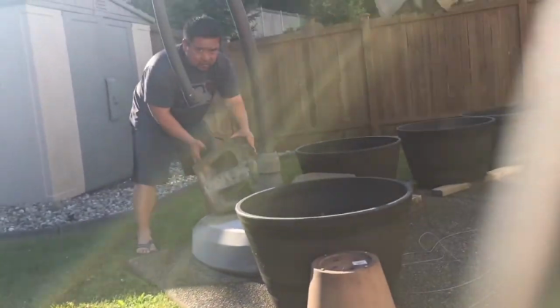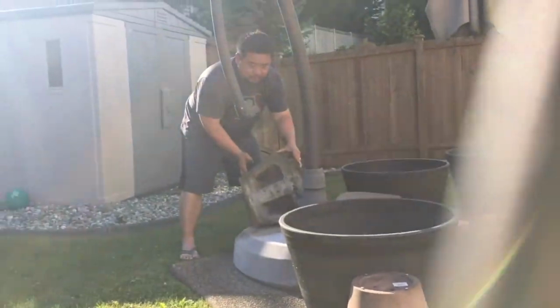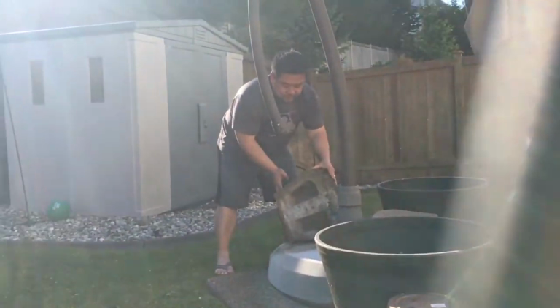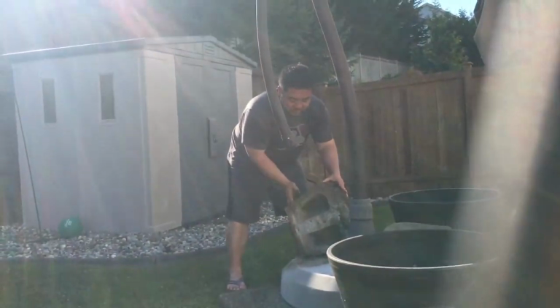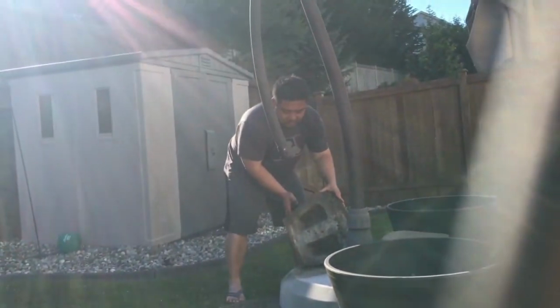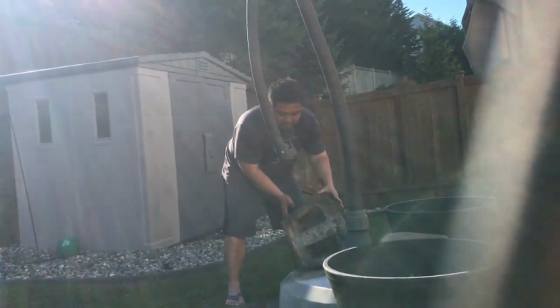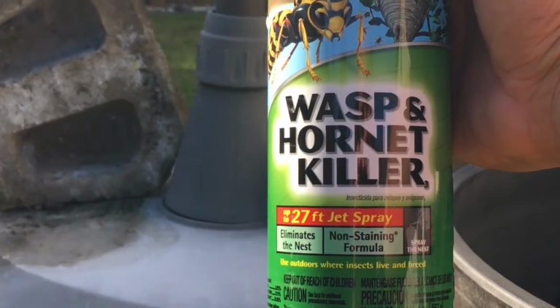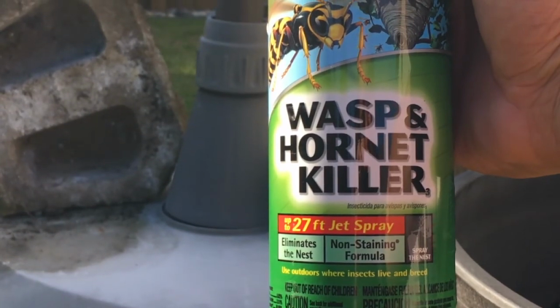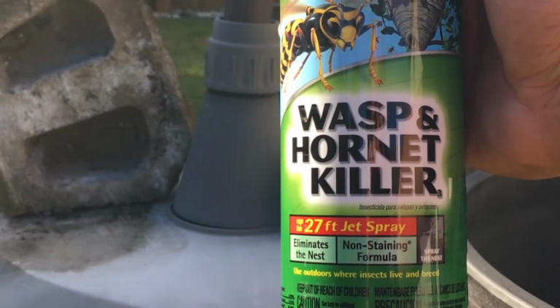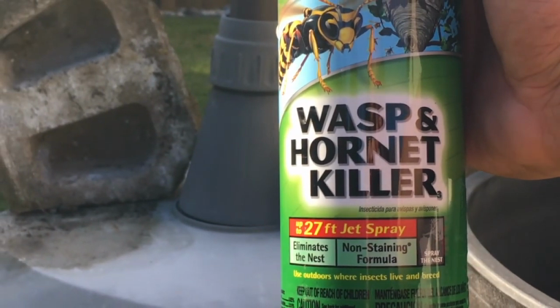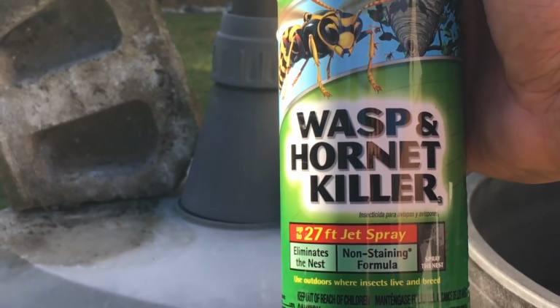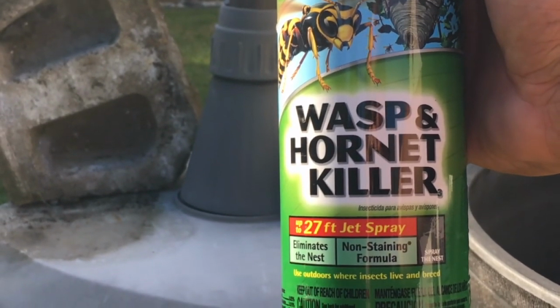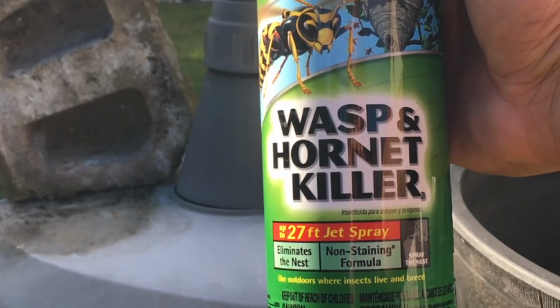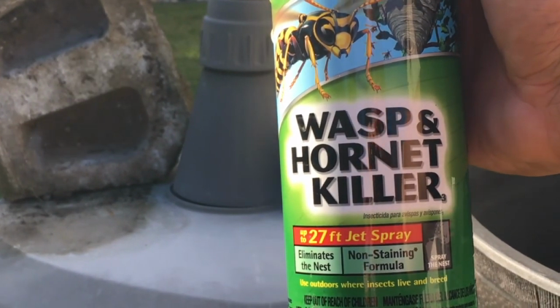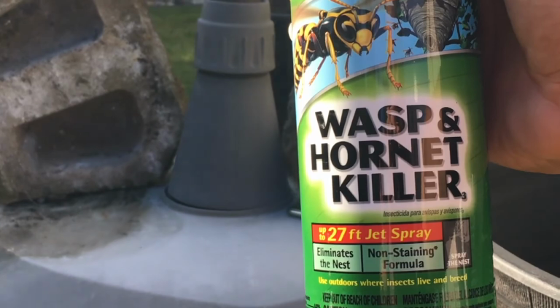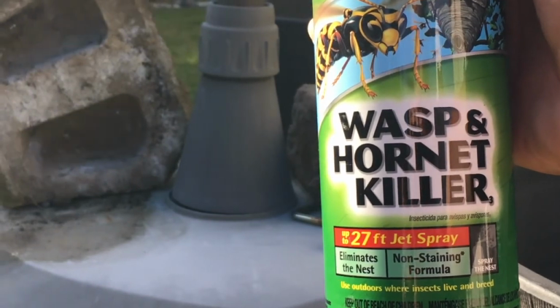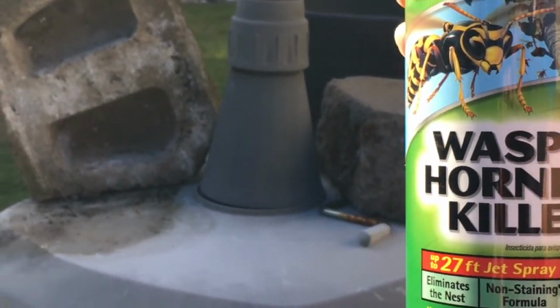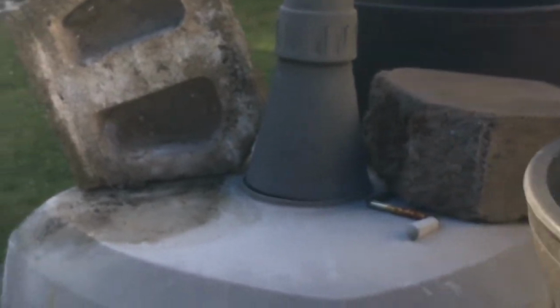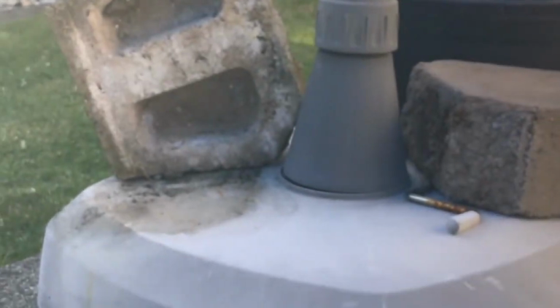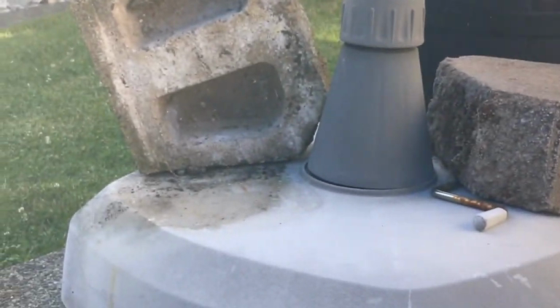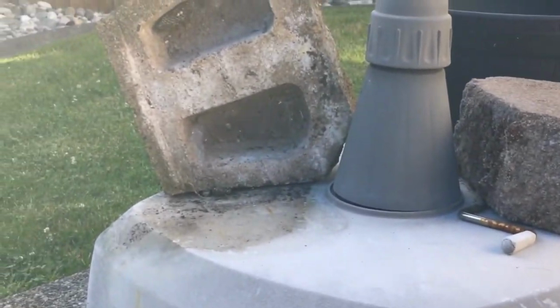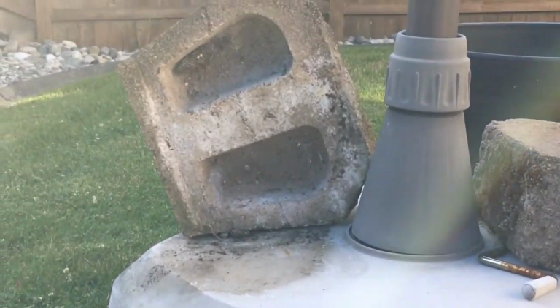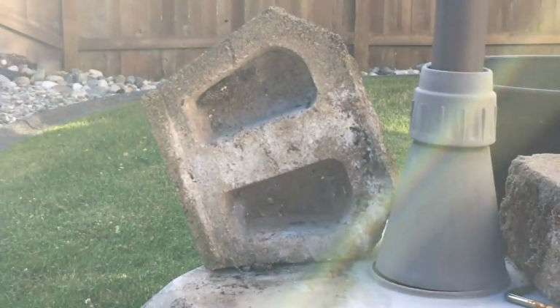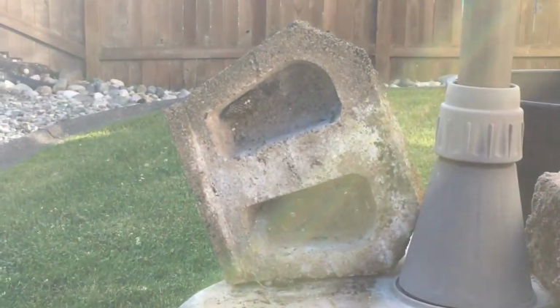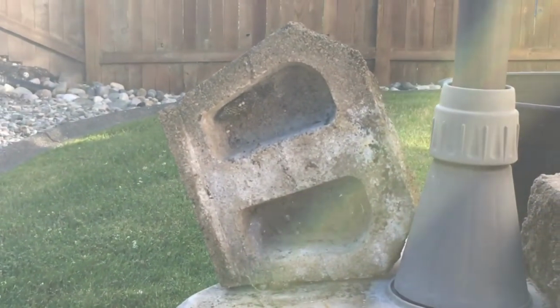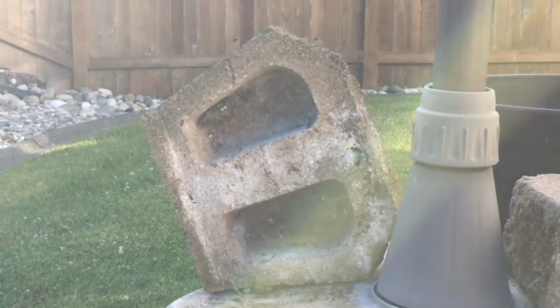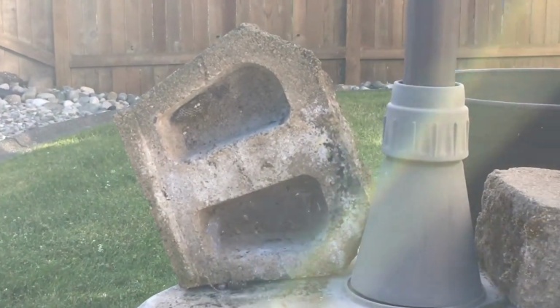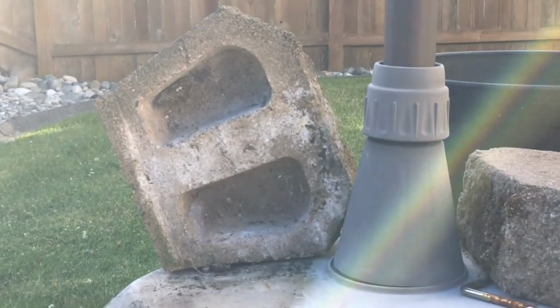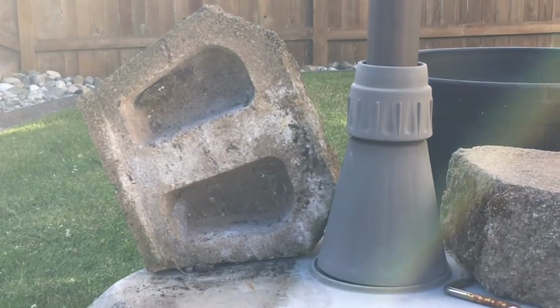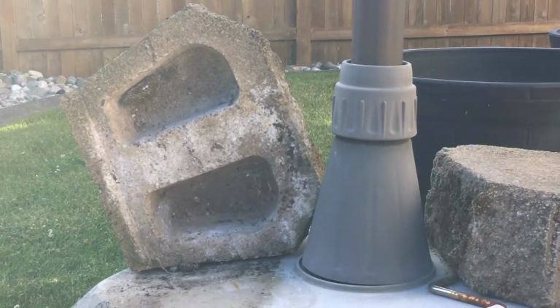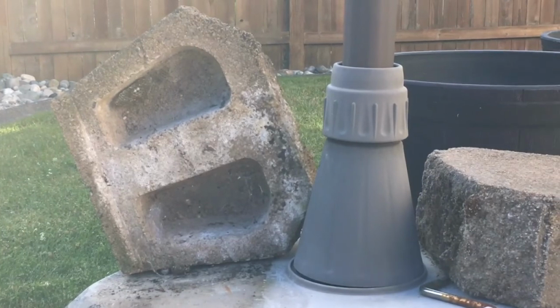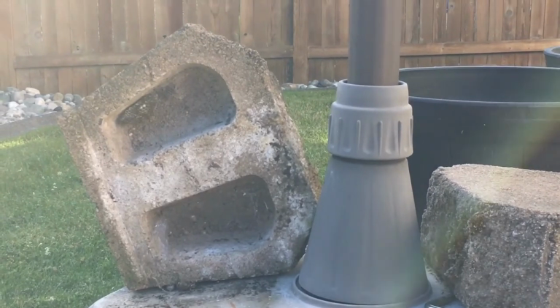Wasps — wasp hornet killer. Take this baby out before it gets any bigger.